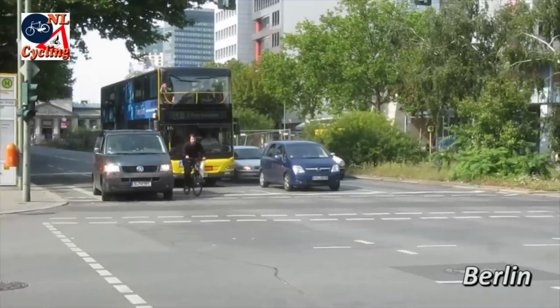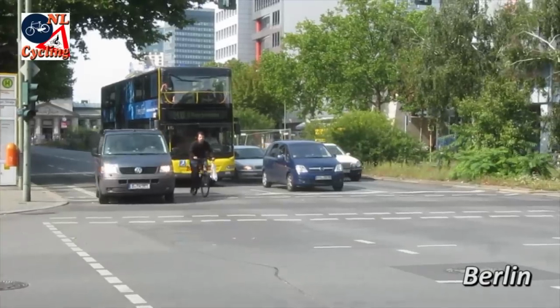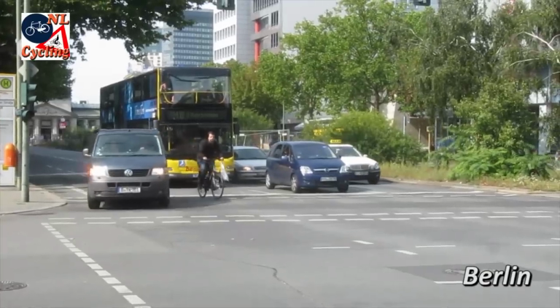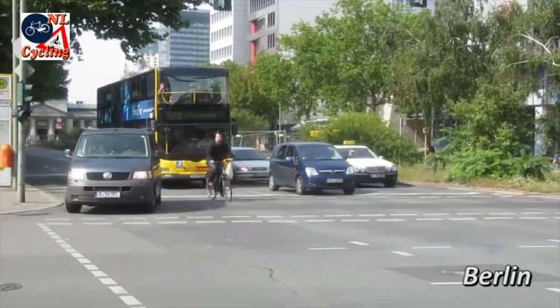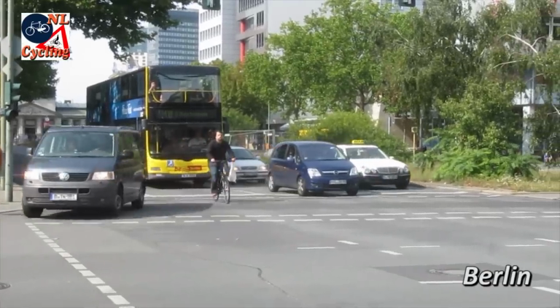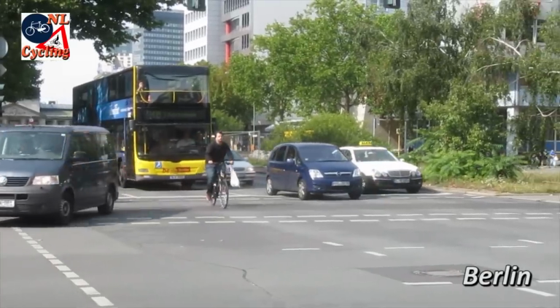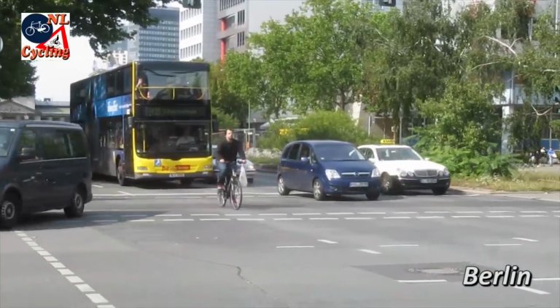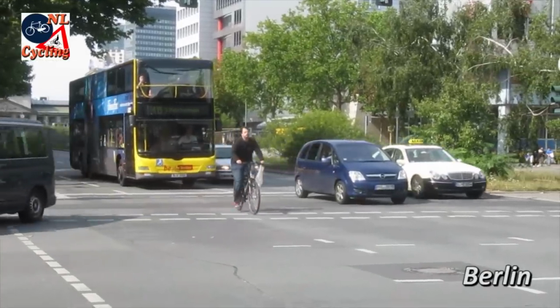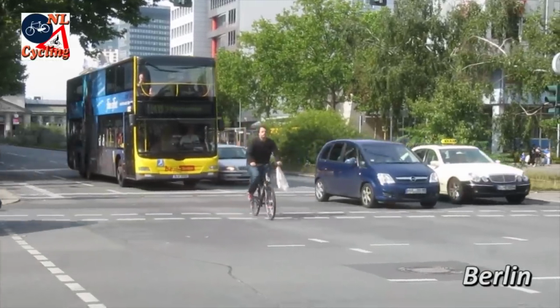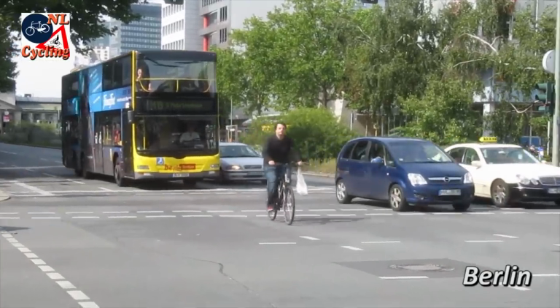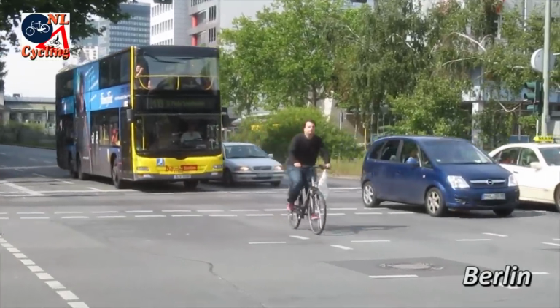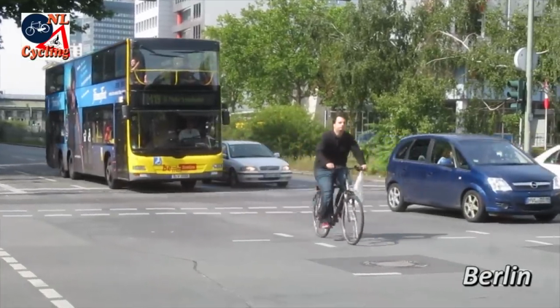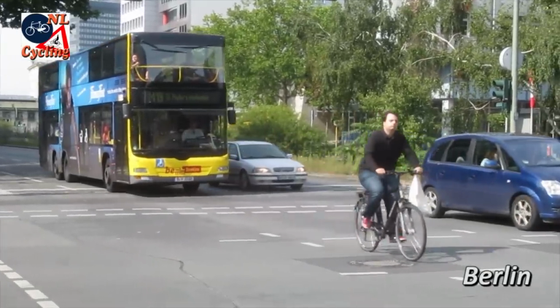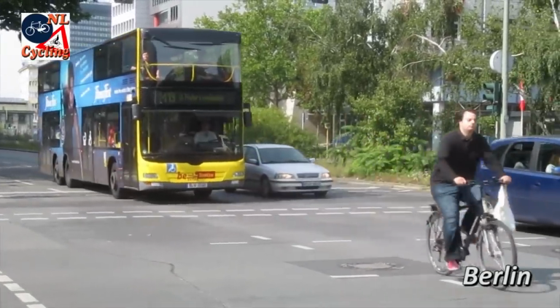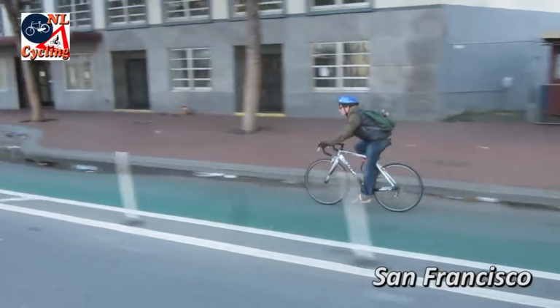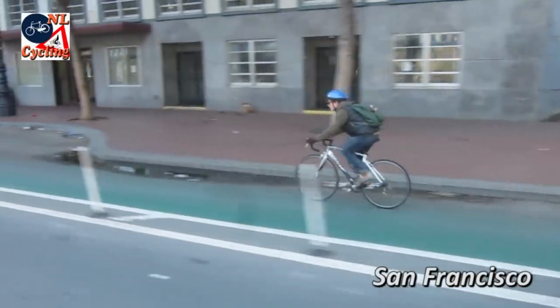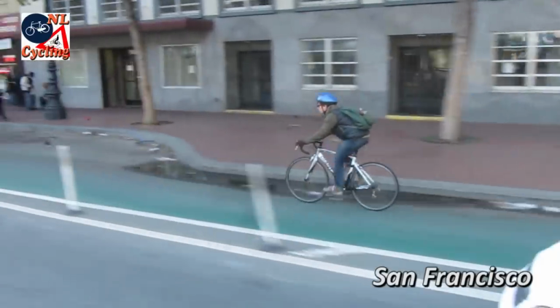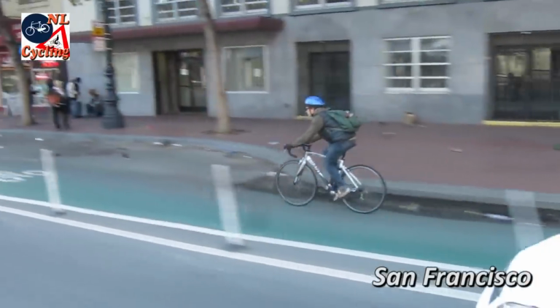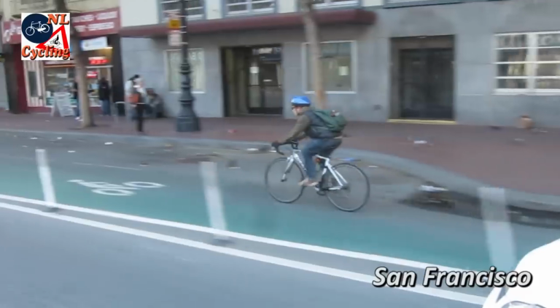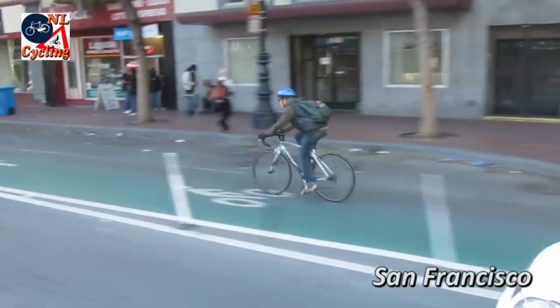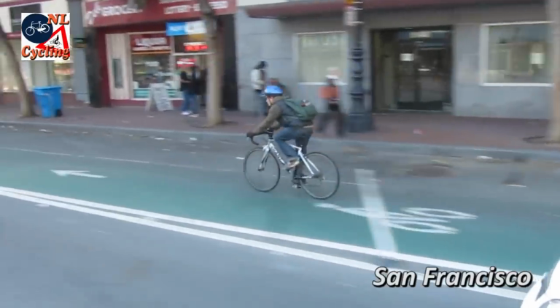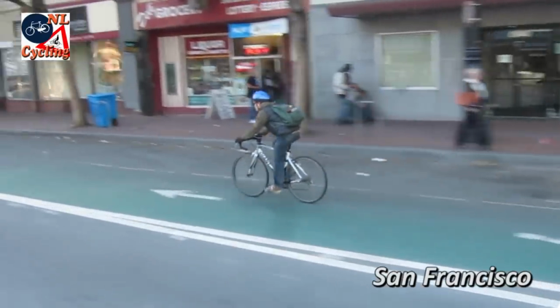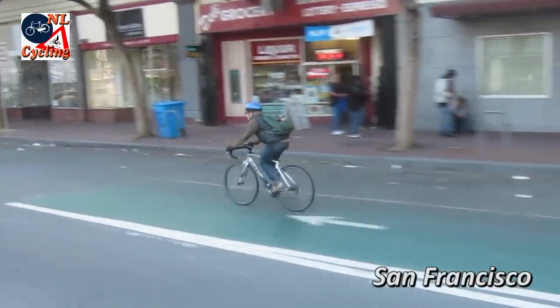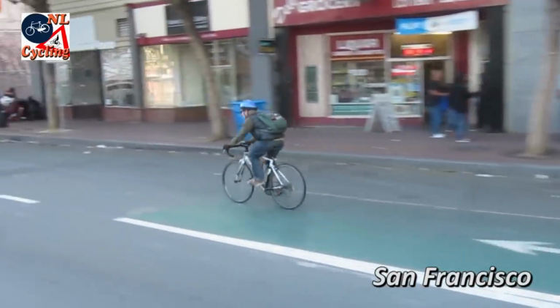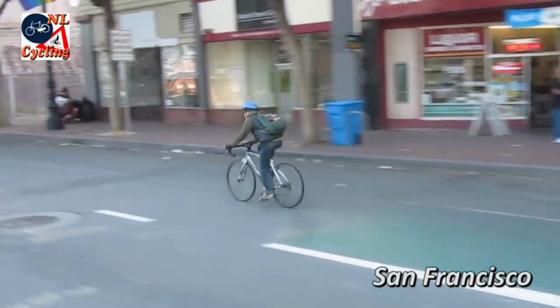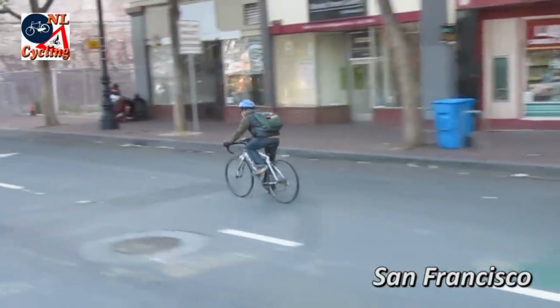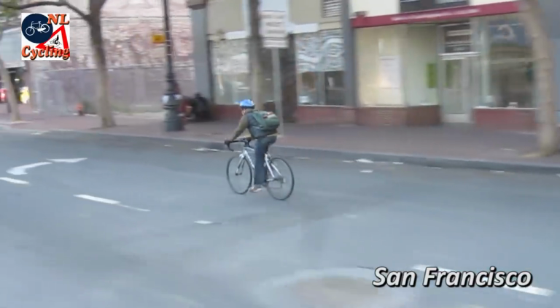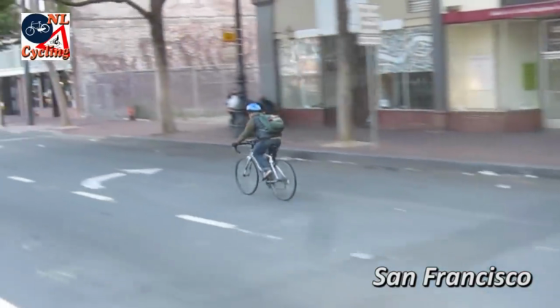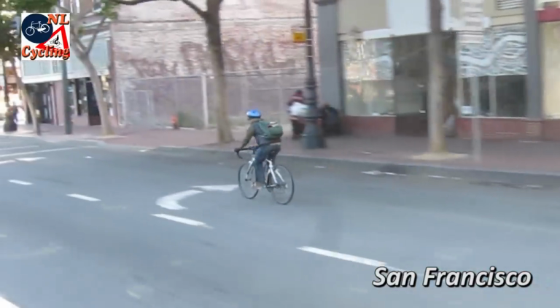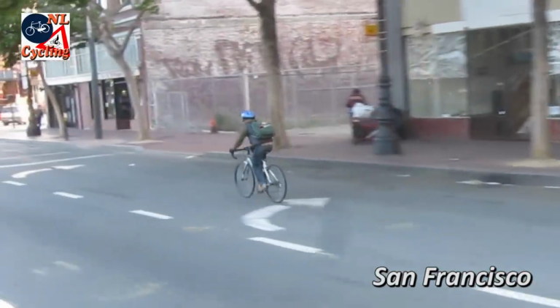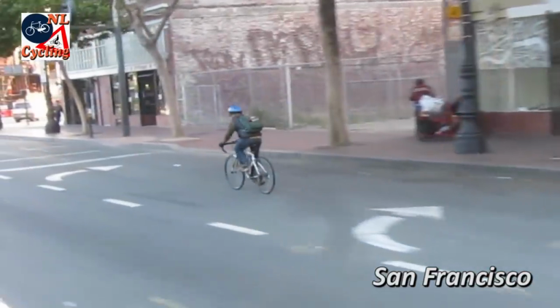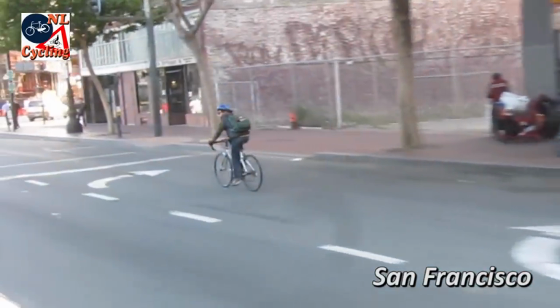In most countries of the world, protected cycling infrastructure stops right before every intersection. Even when there are on-street cycle lanes, they end where you need them most — at junctions.